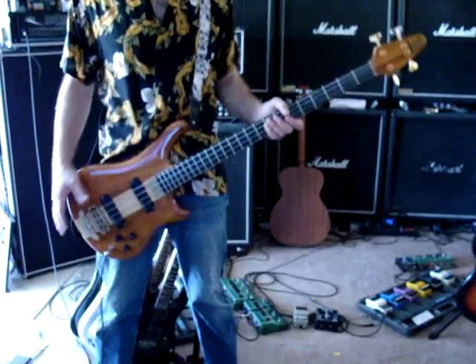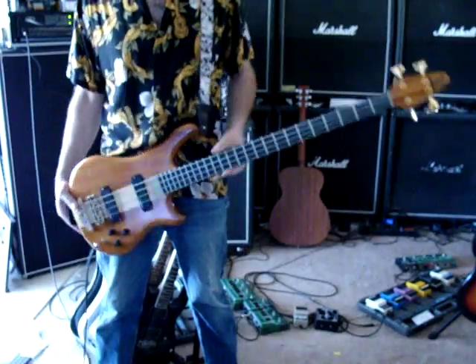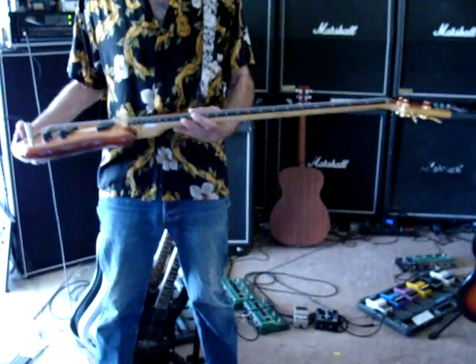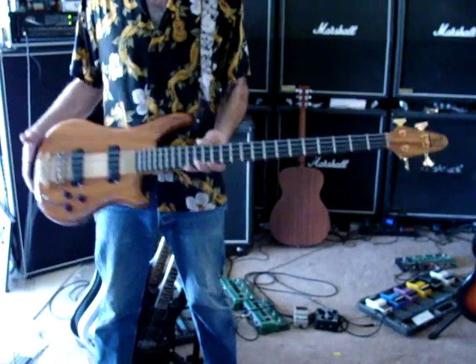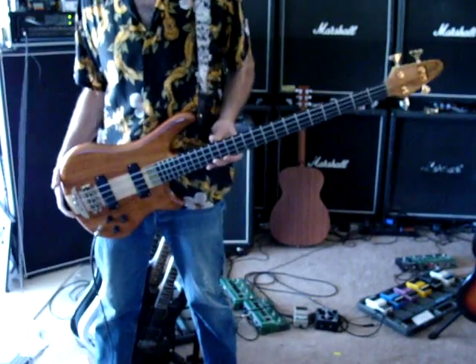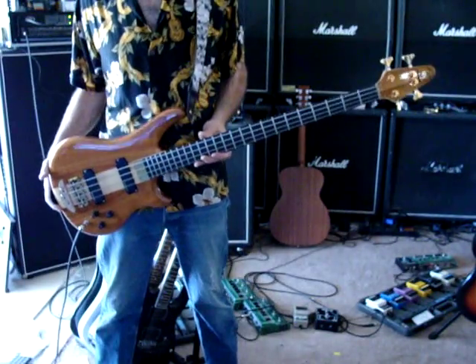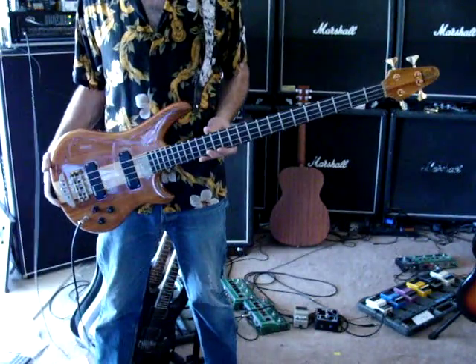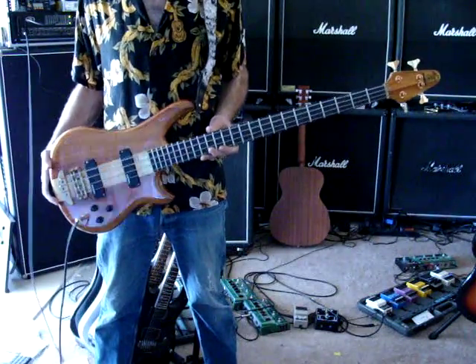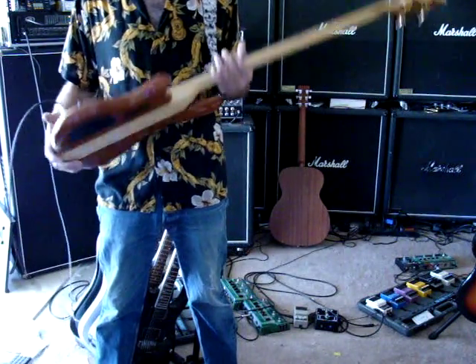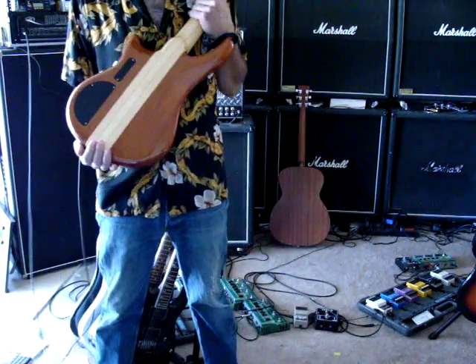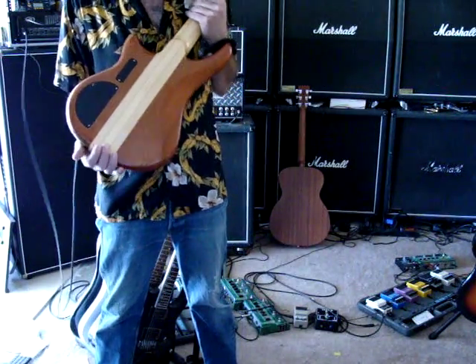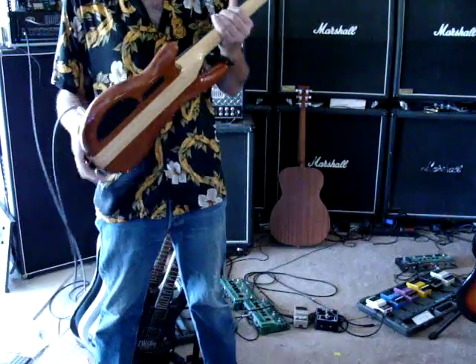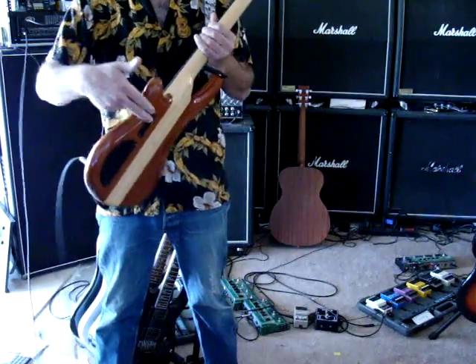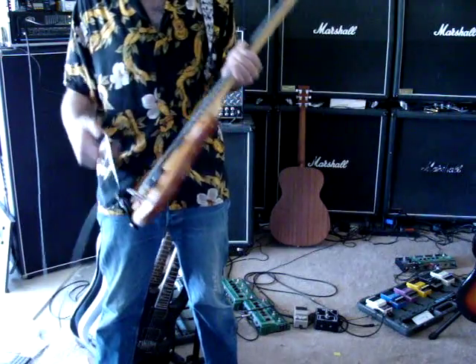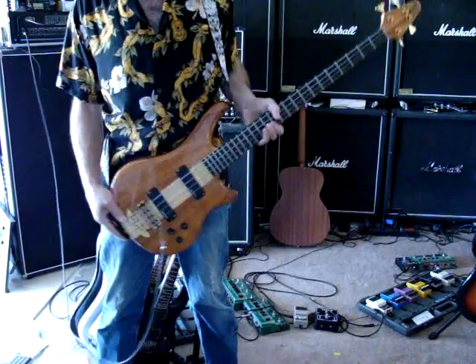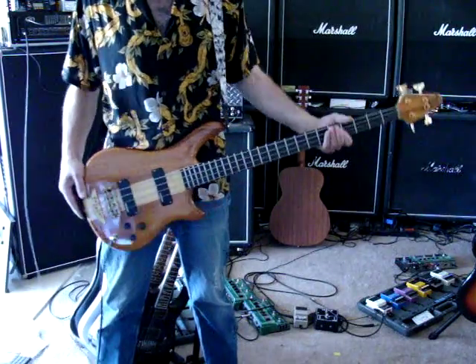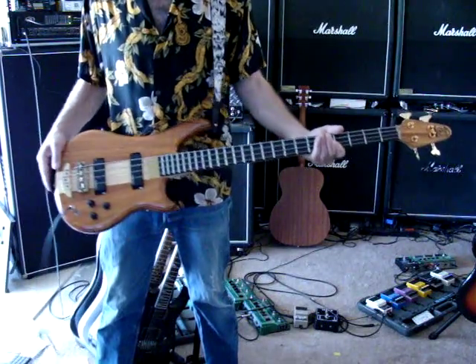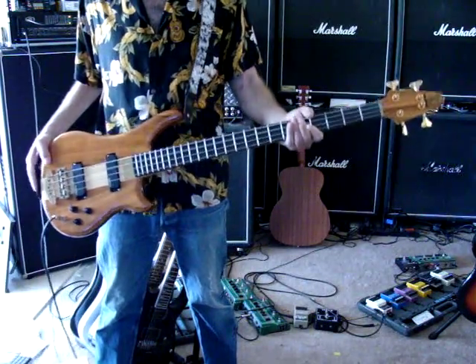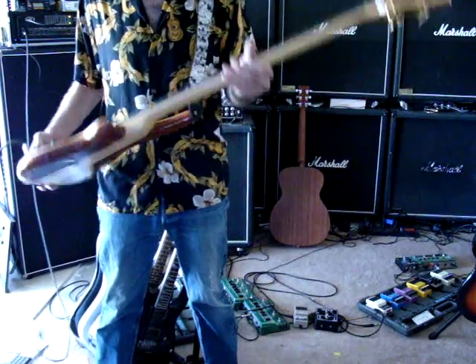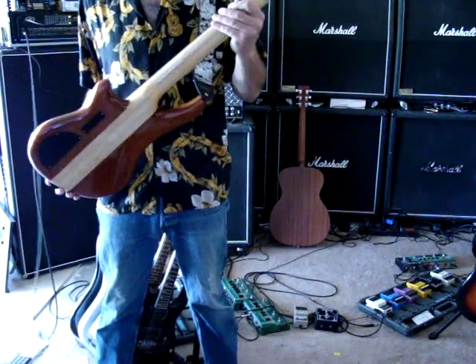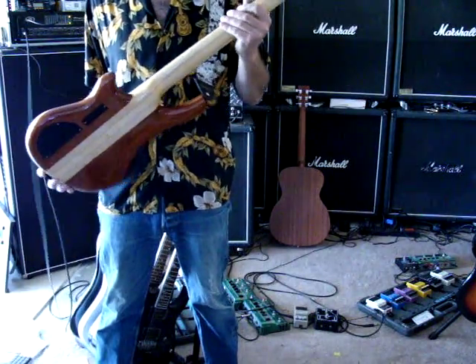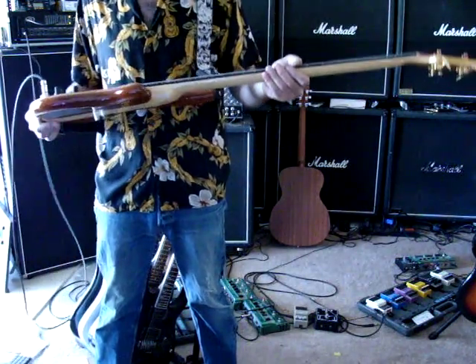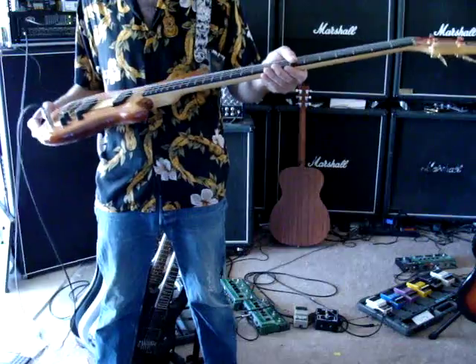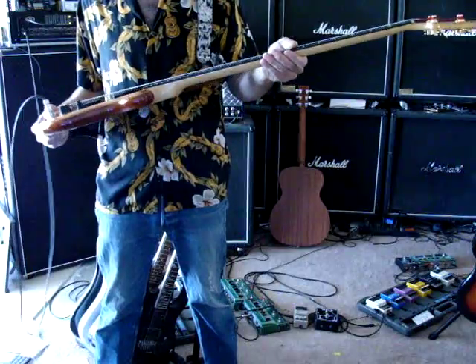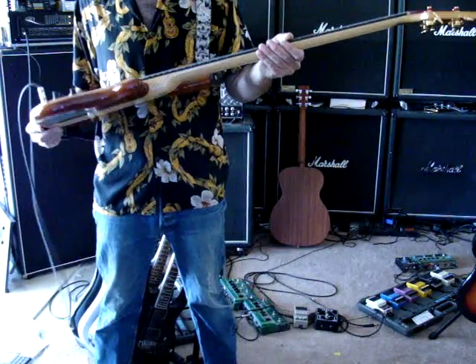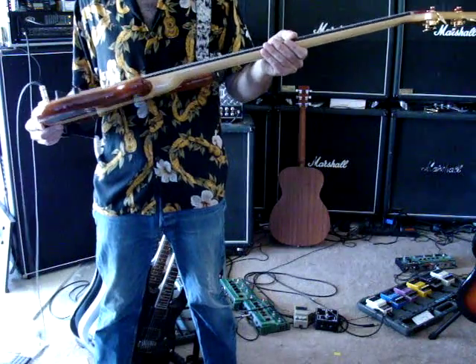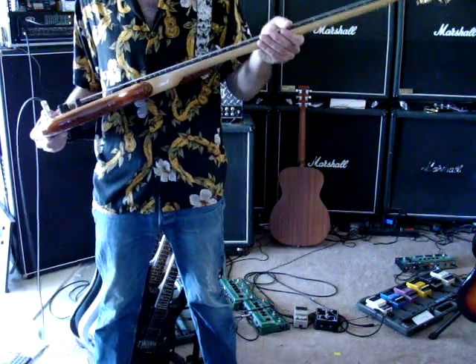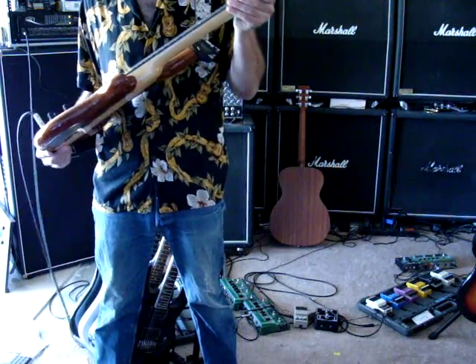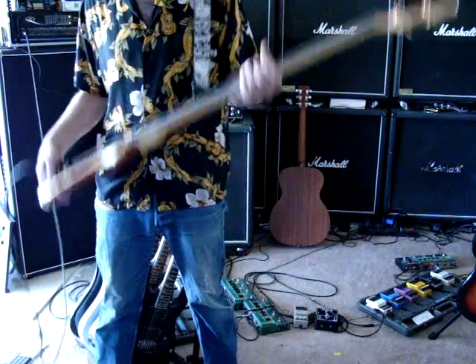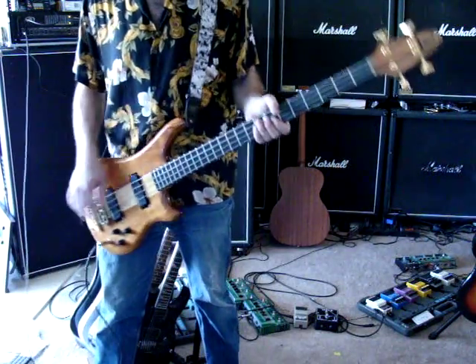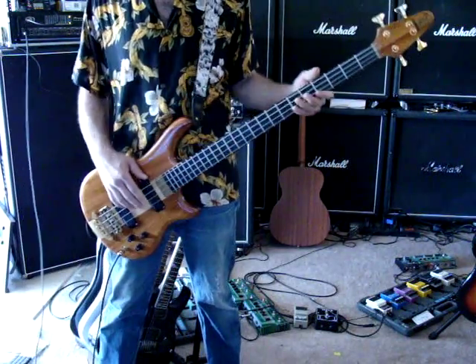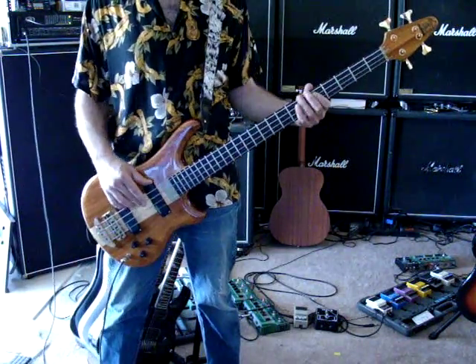This is an Alembic Essence 4-string bass. It has active pickups and it's one piece — very cool — made in 1995 in the United States.